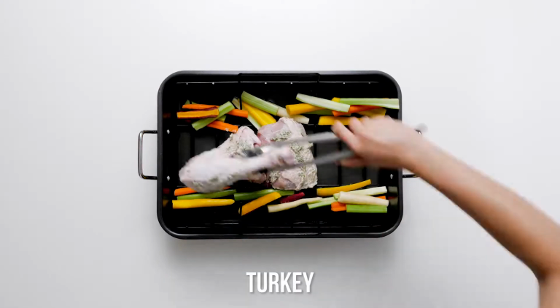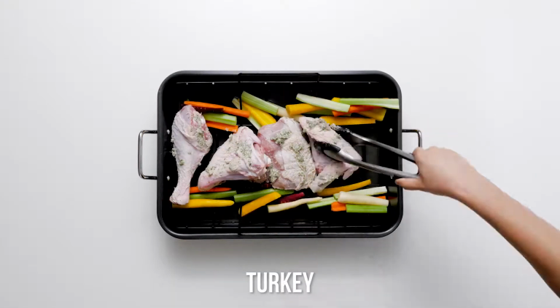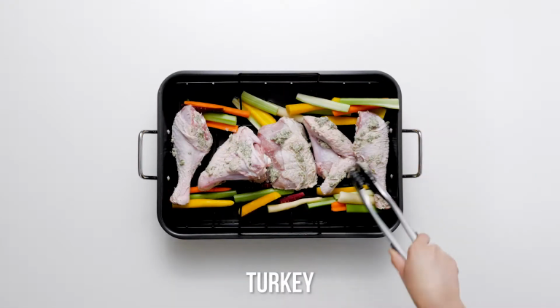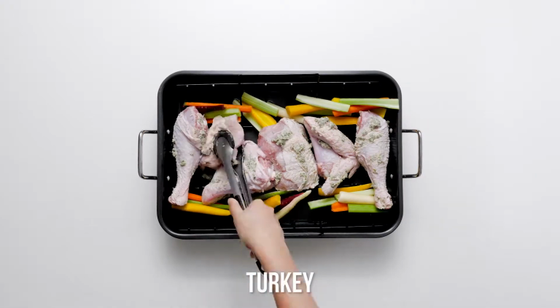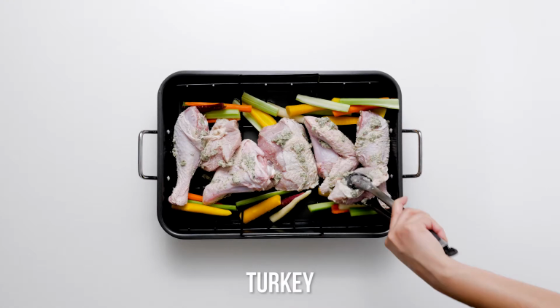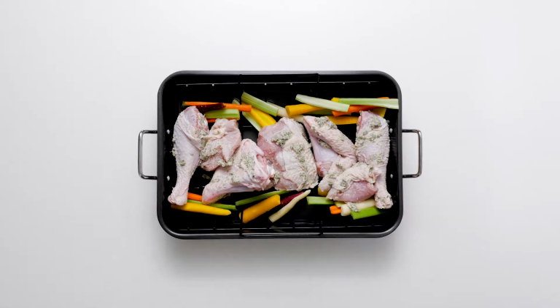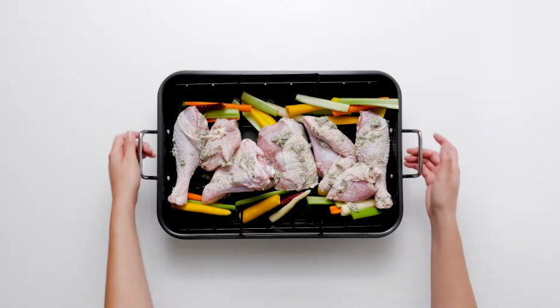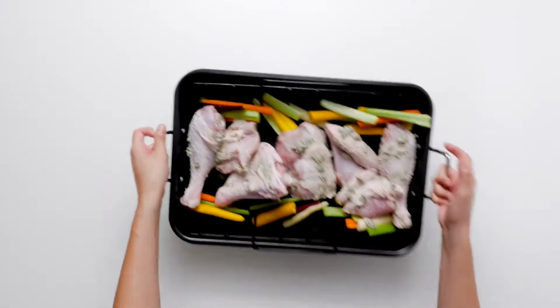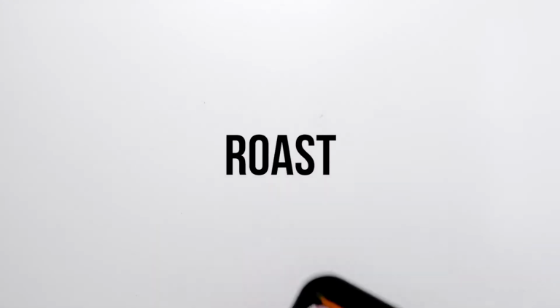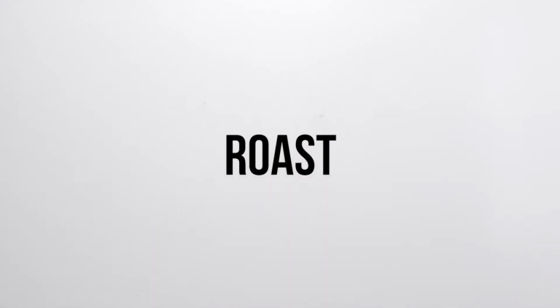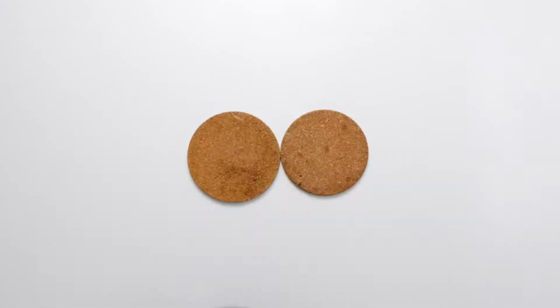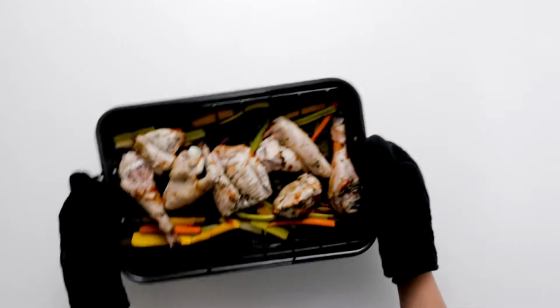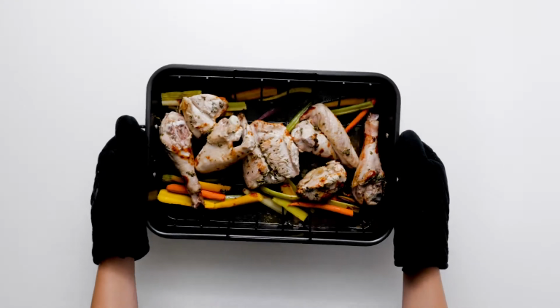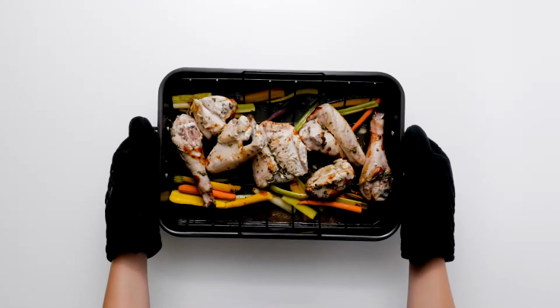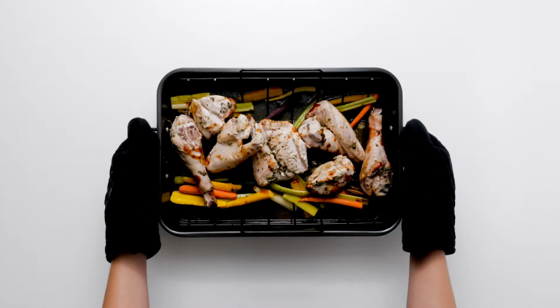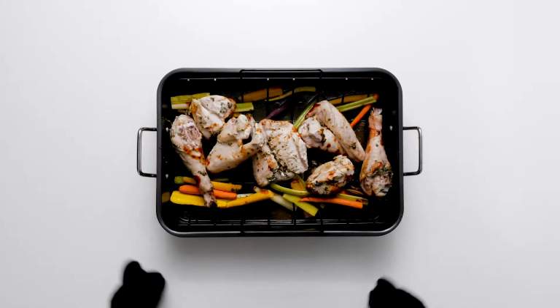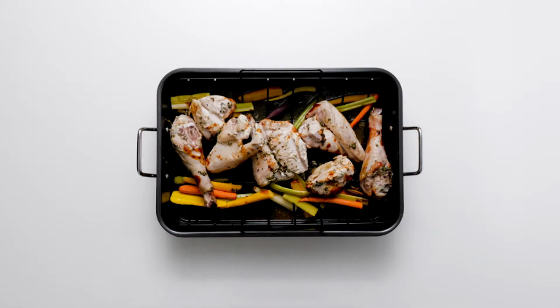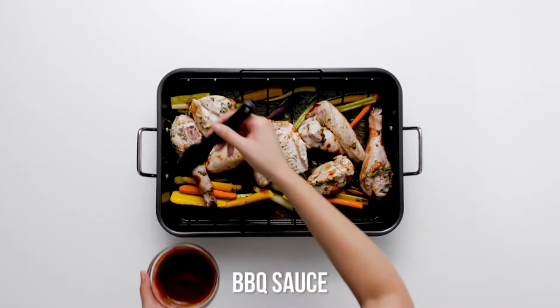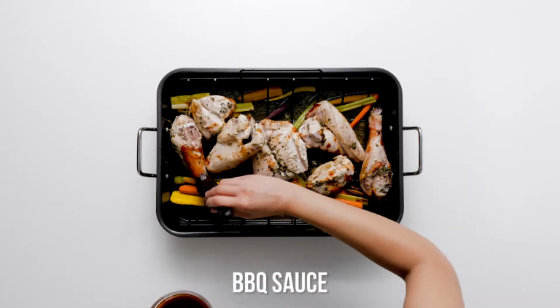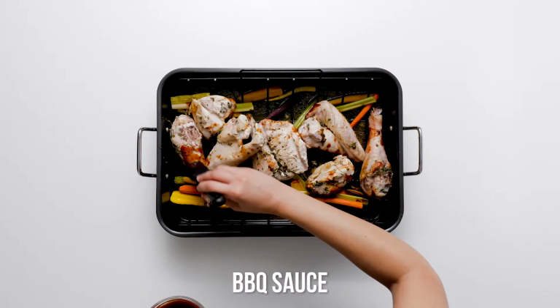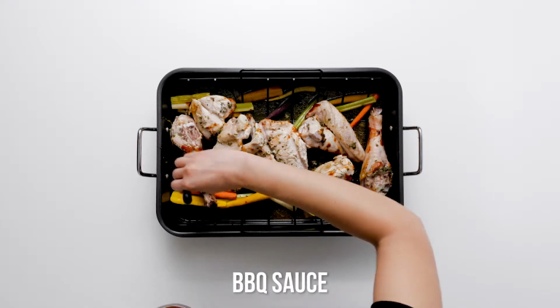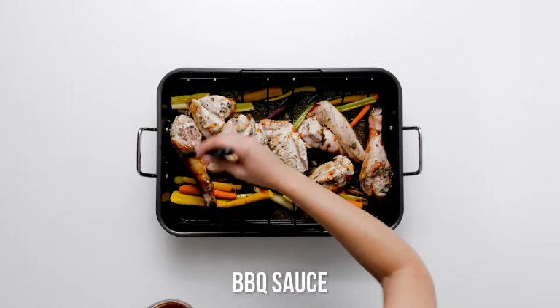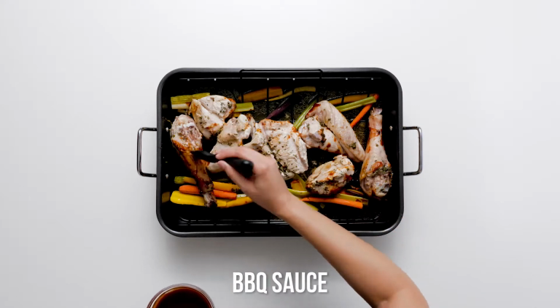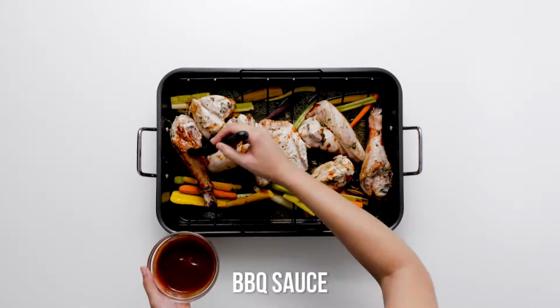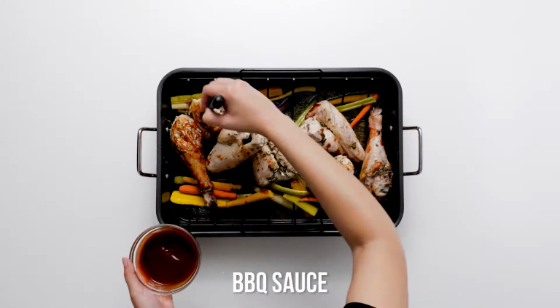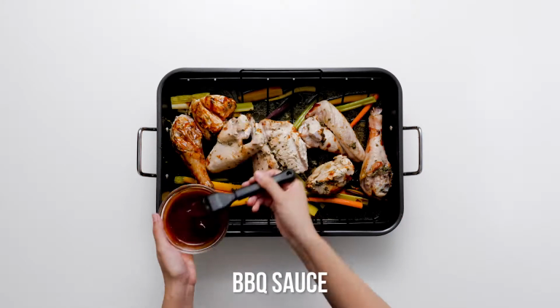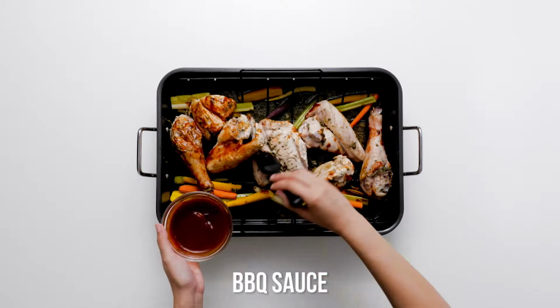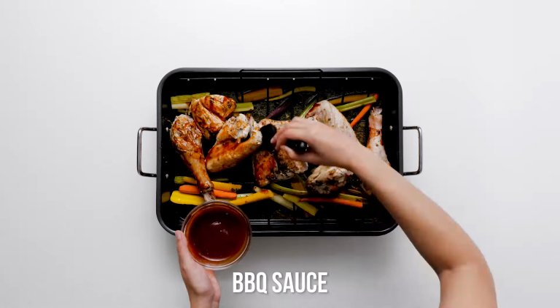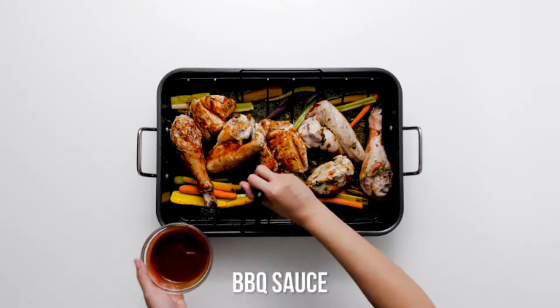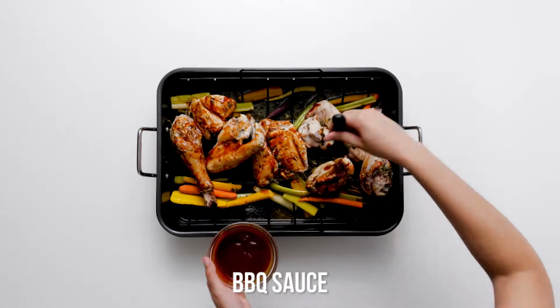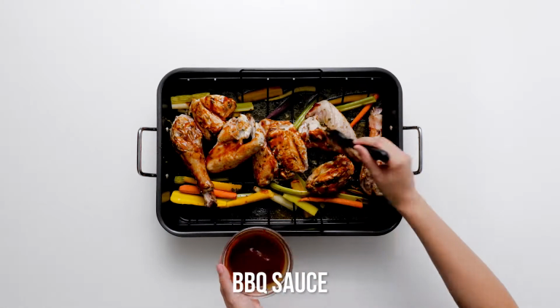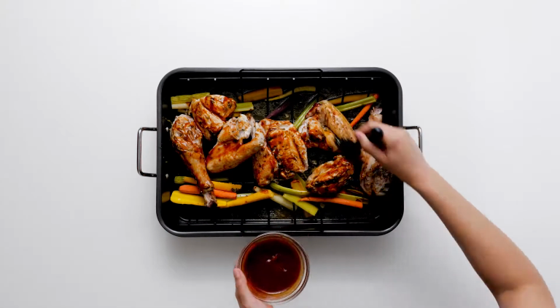Roast the turkey, uncovered, for a total of 45 minutes. At around 20 to 25 minutes, remove the roasting pan from the oven and baste the turkey pieces generously with the barbecue sauce.